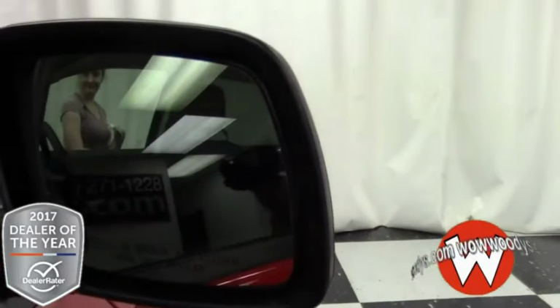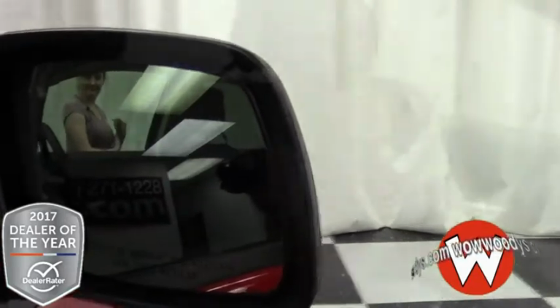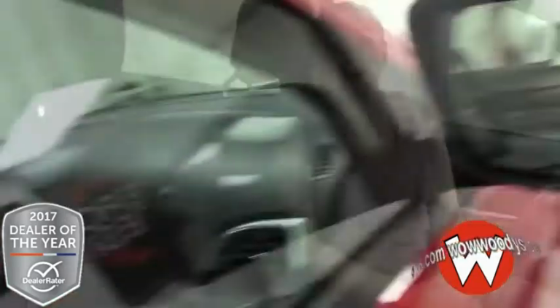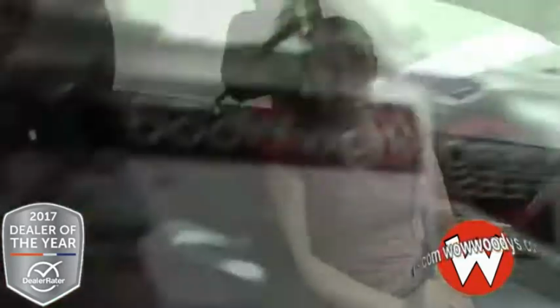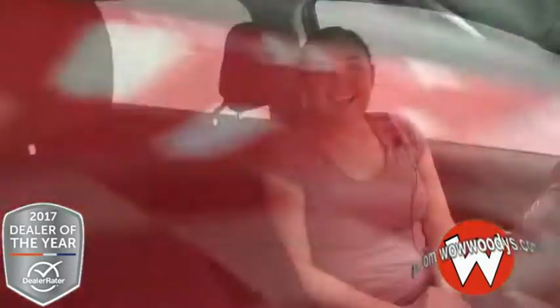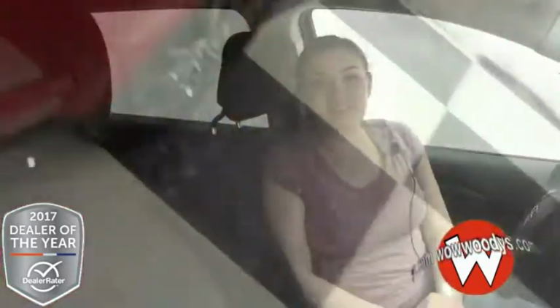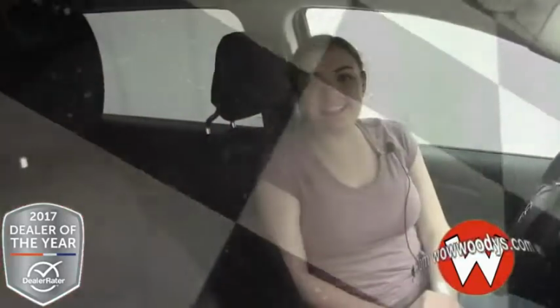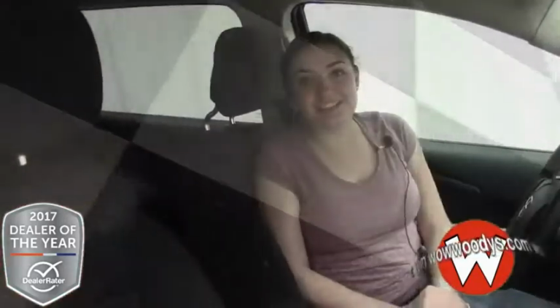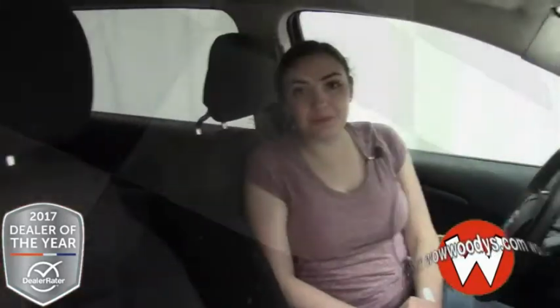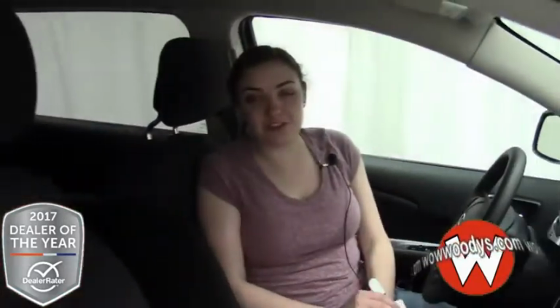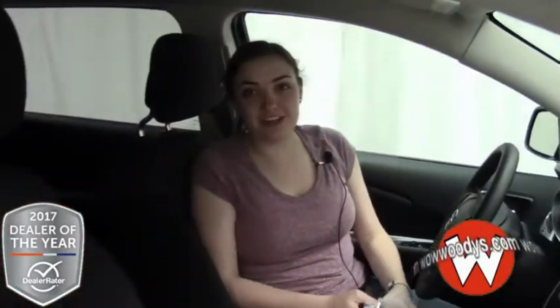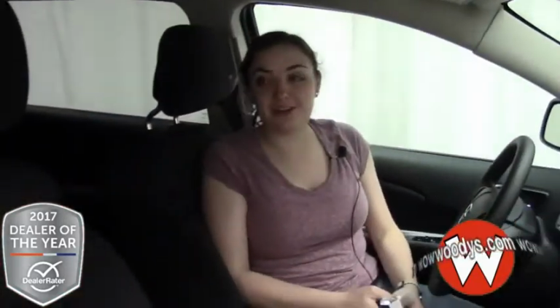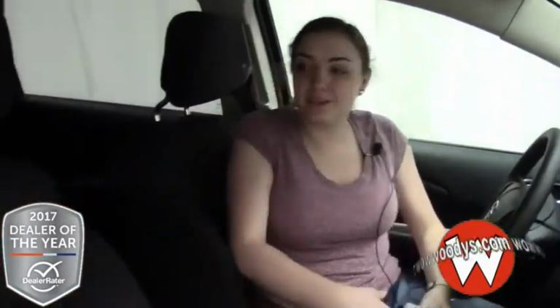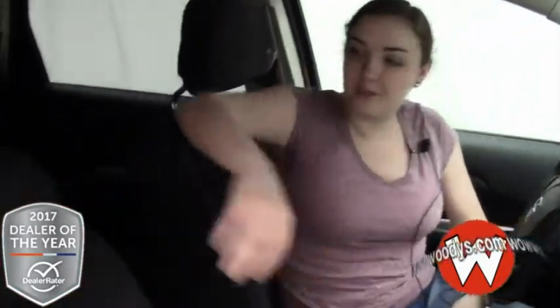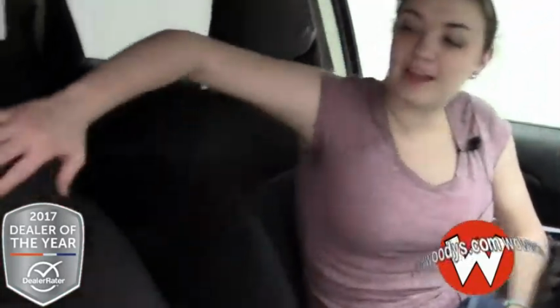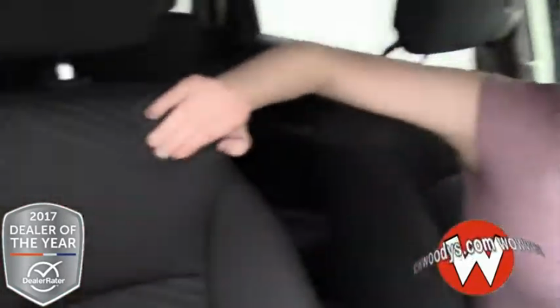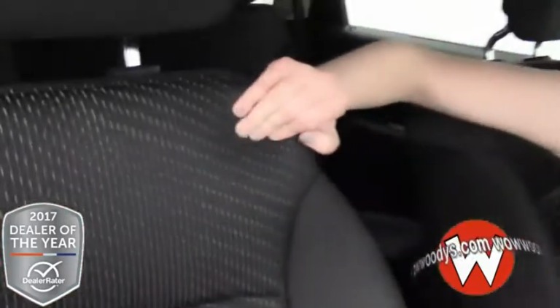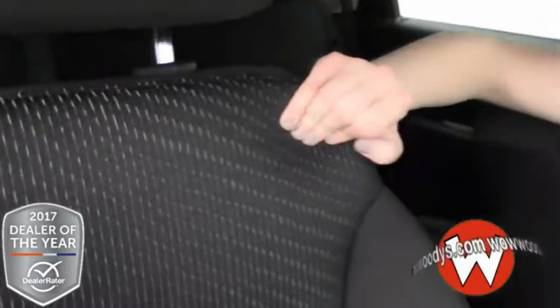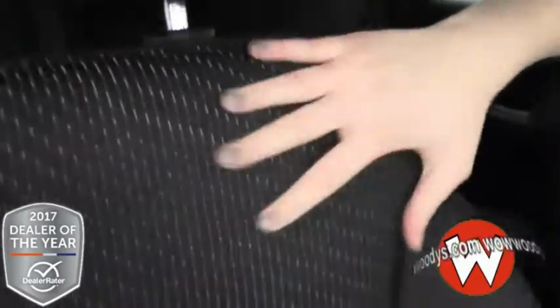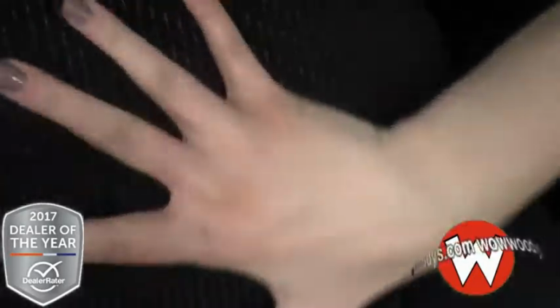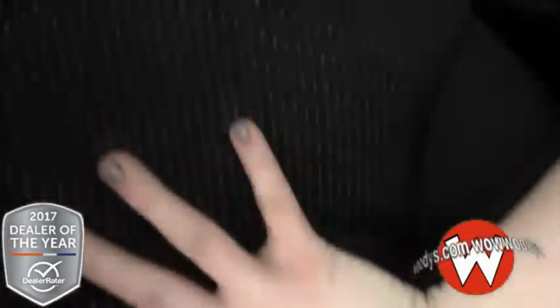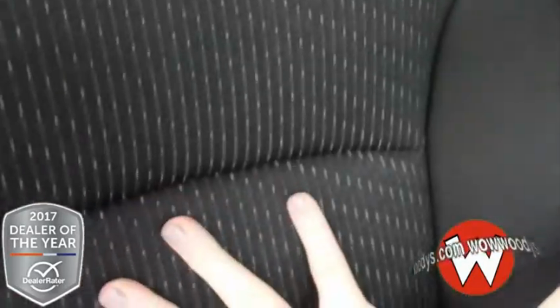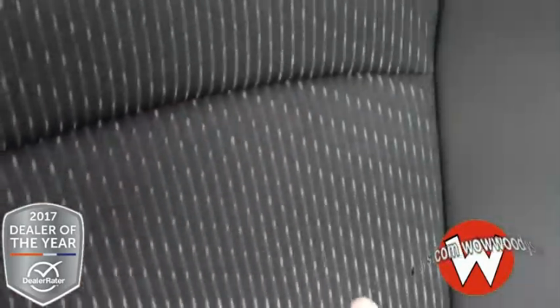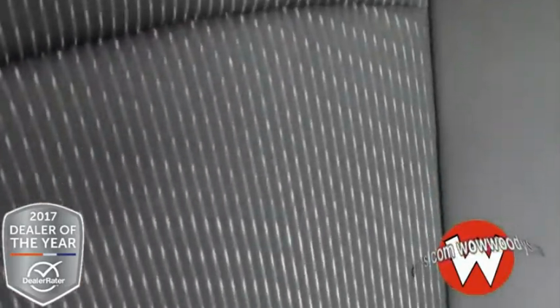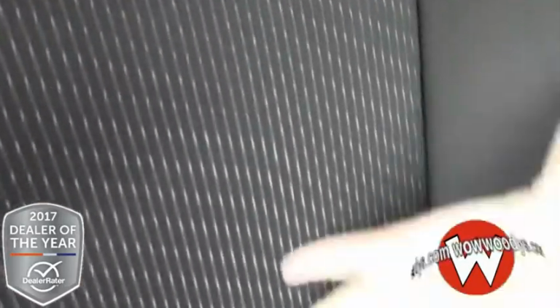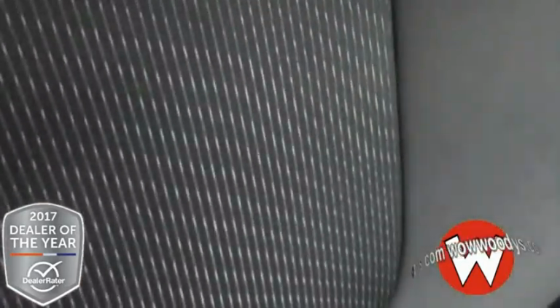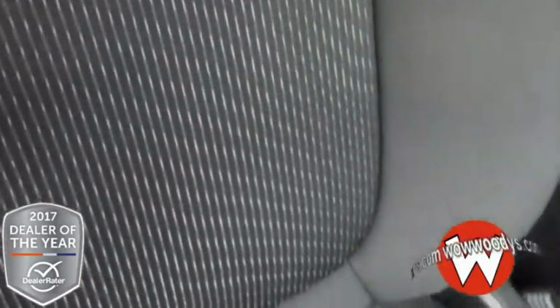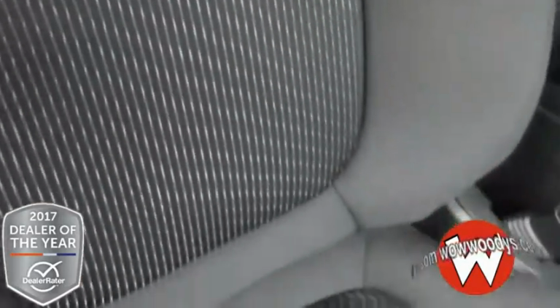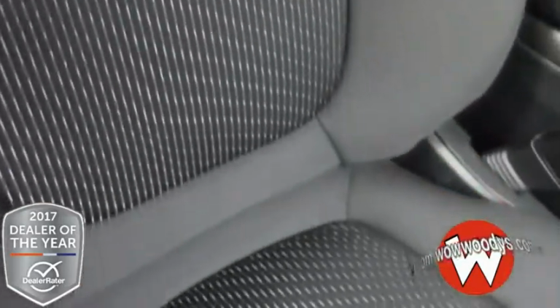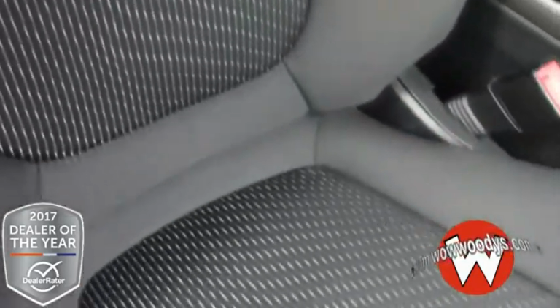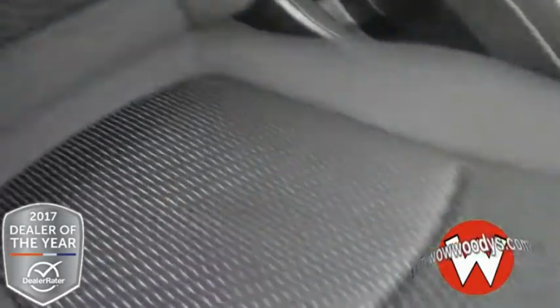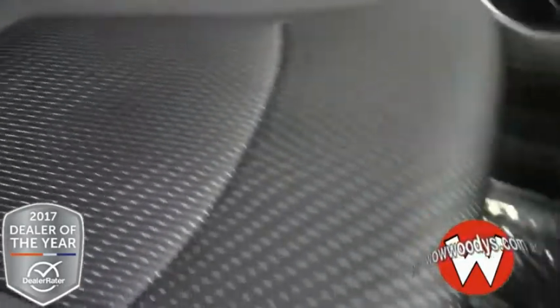Making your way inside the front seat, it is super comfortable in here. You can see you have your black cloth seats with a cool stripe design right down the middle in that insert.